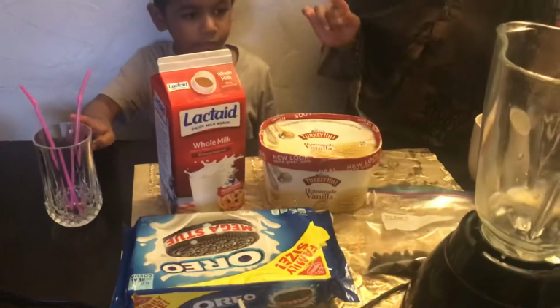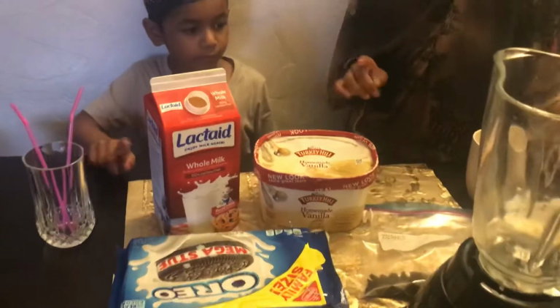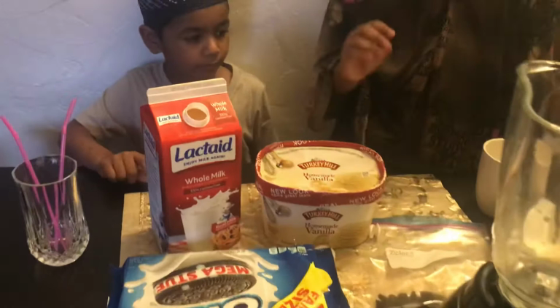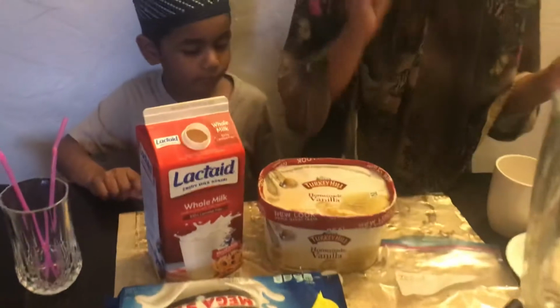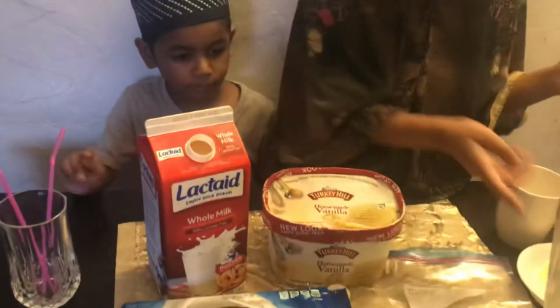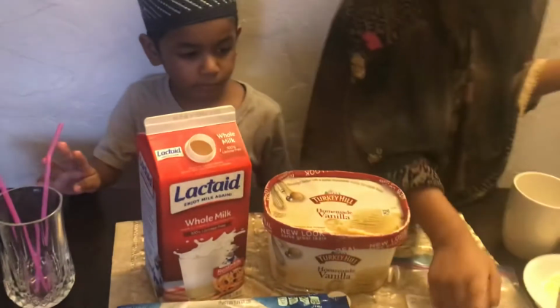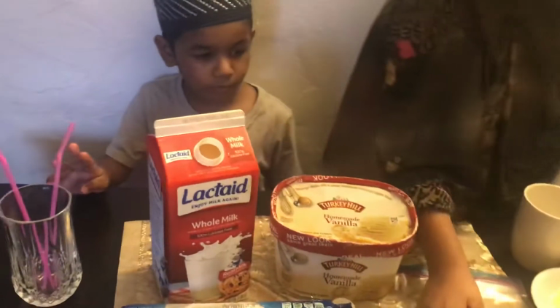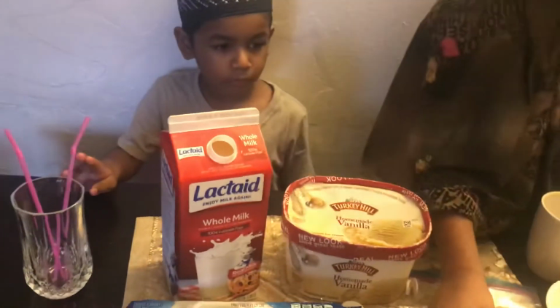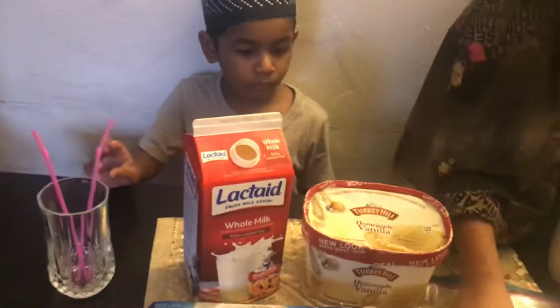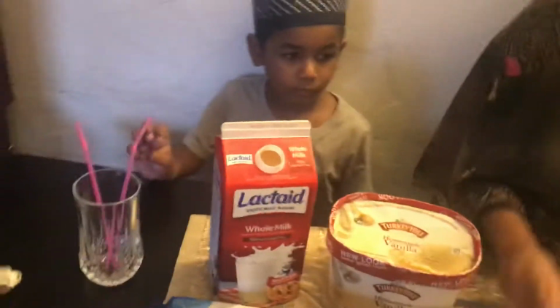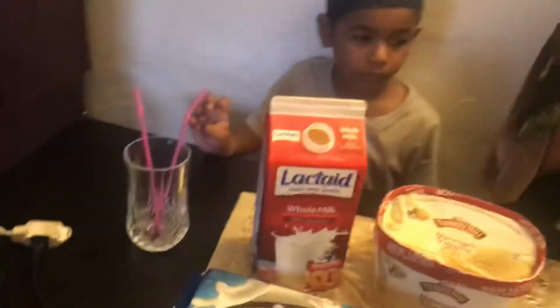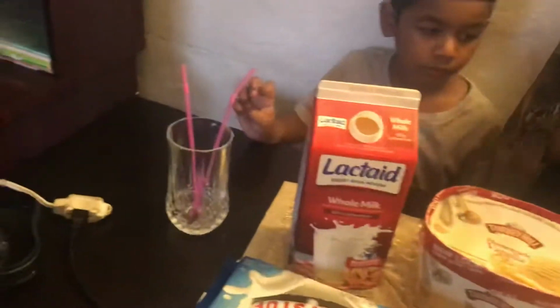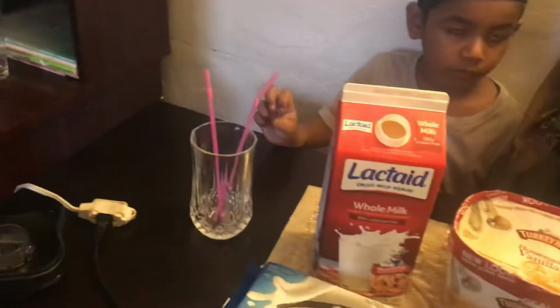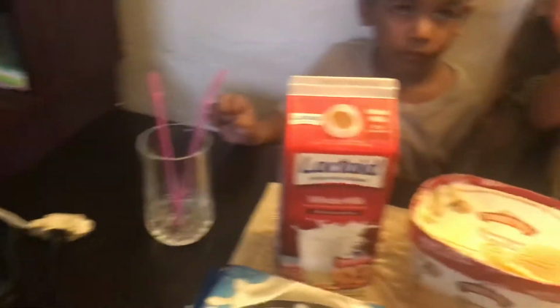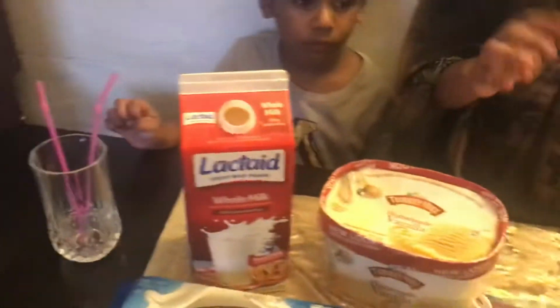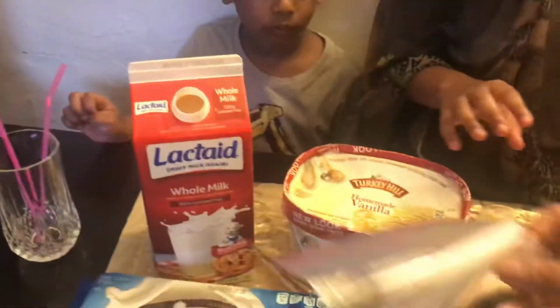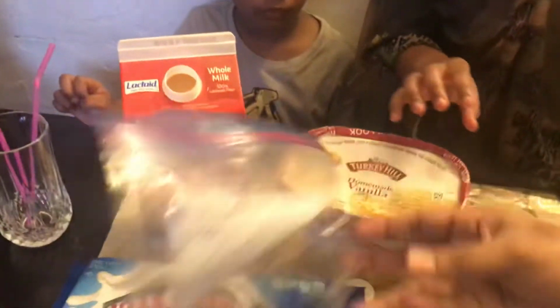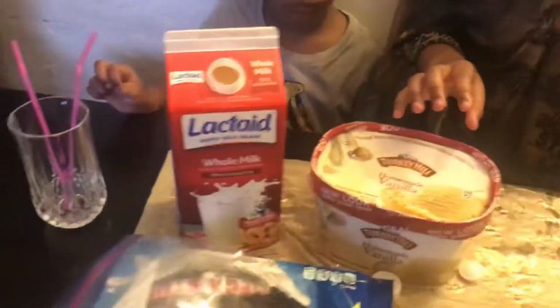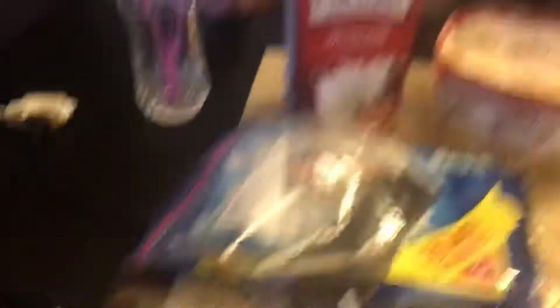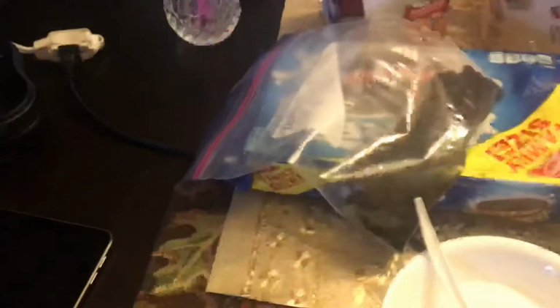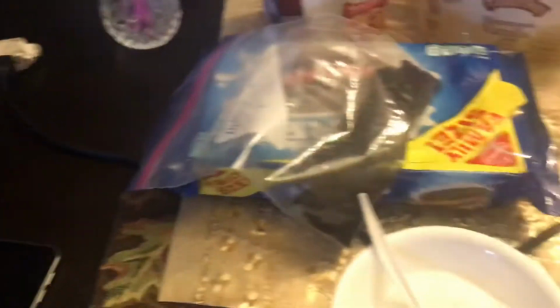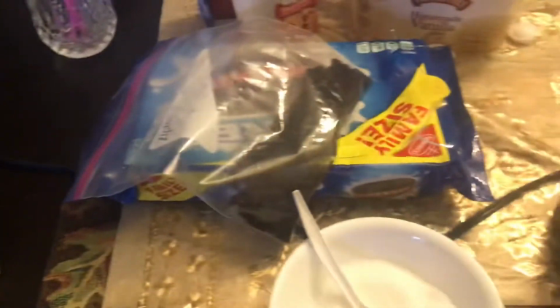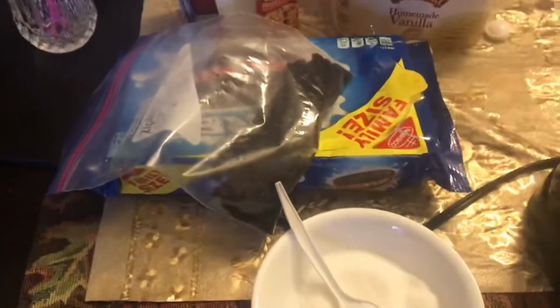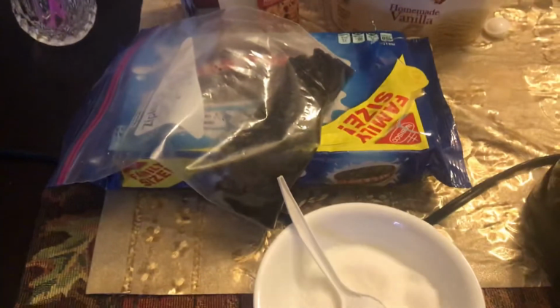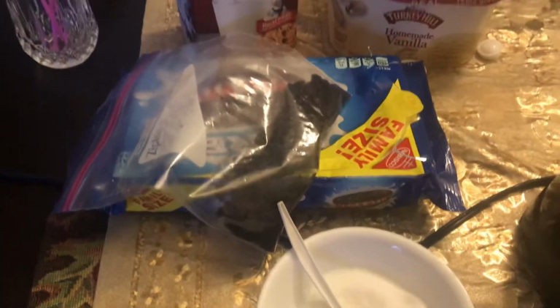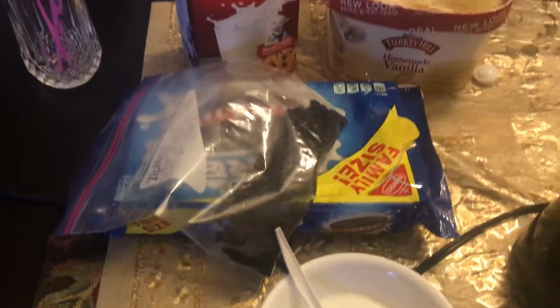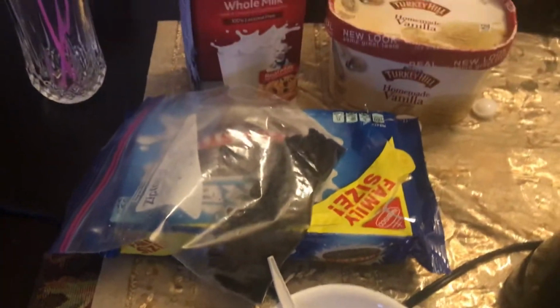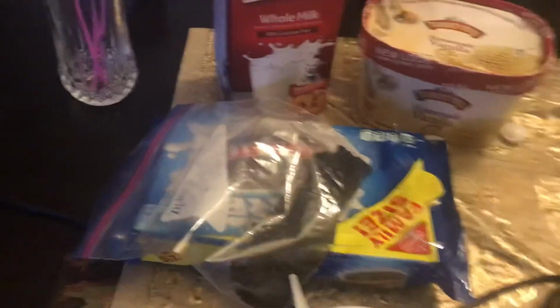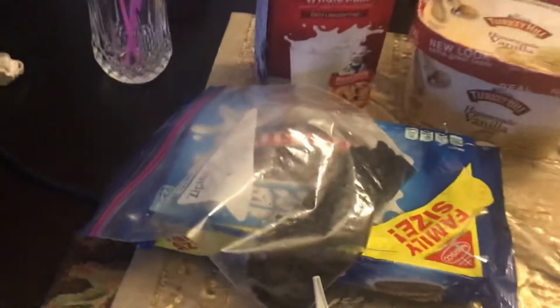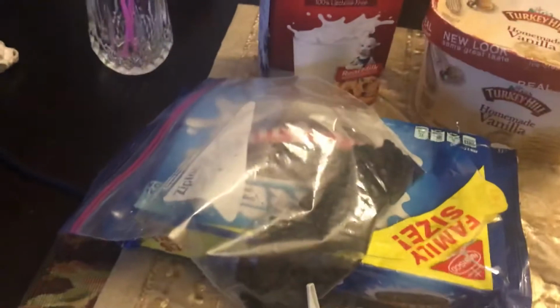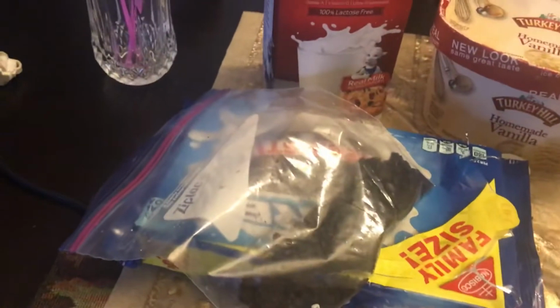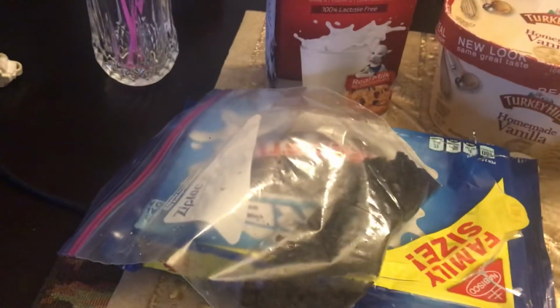We crushed the Oreos and we need four Oreos. We took the cream for decorations.